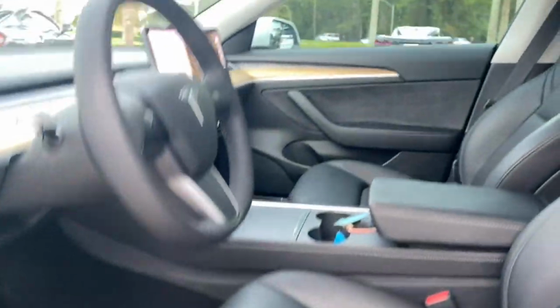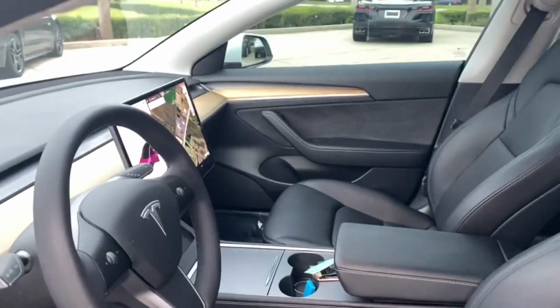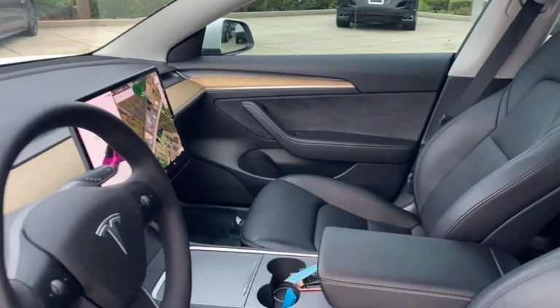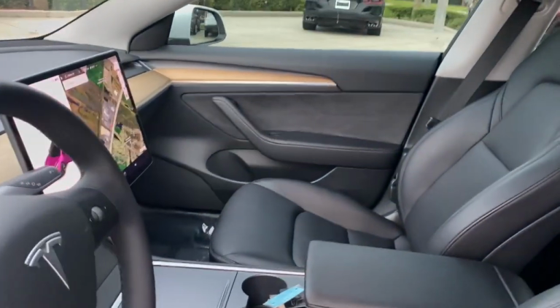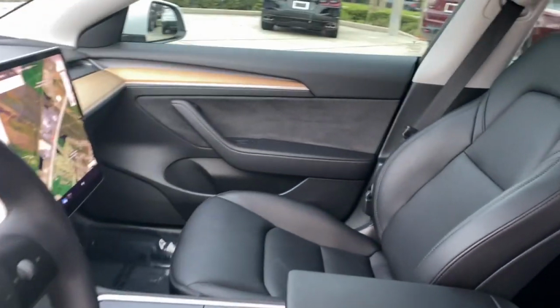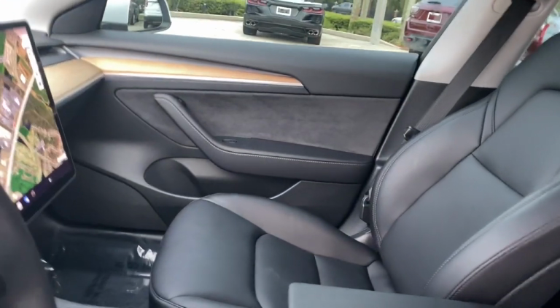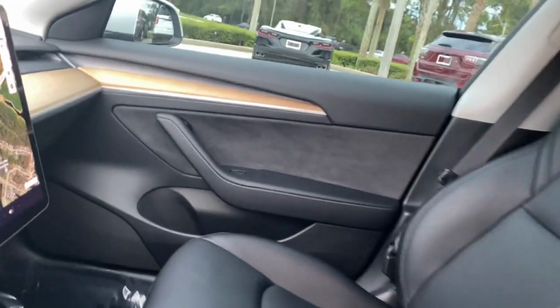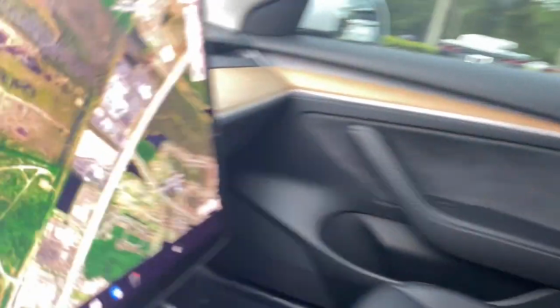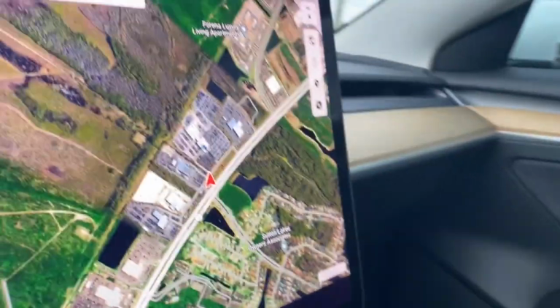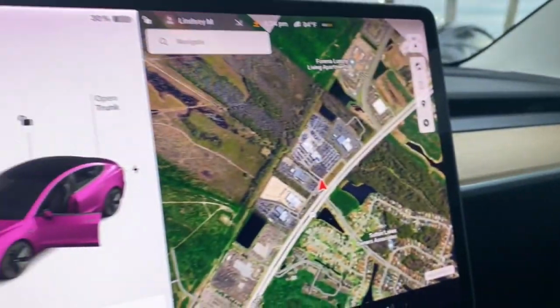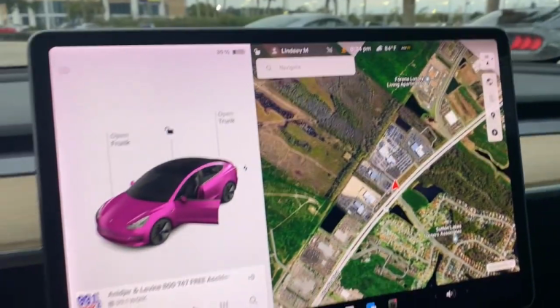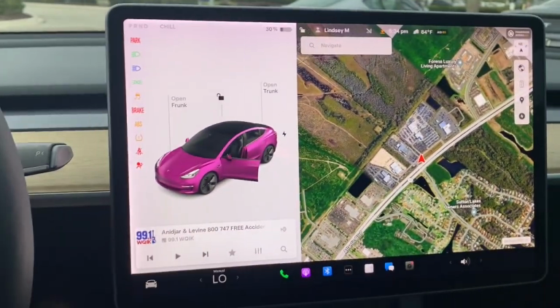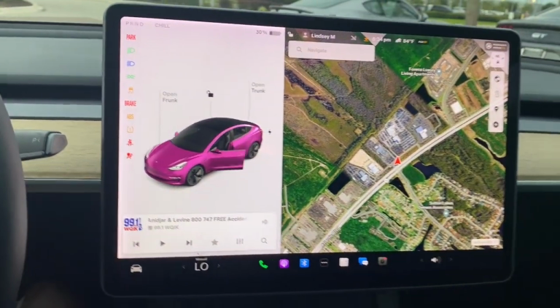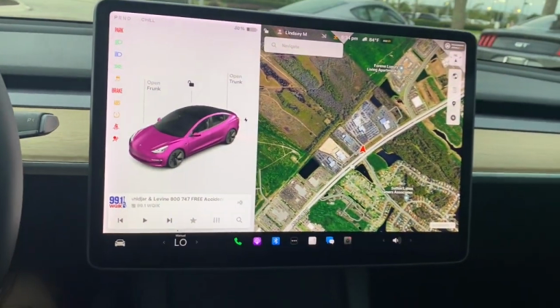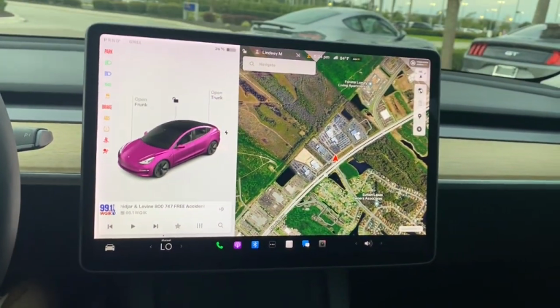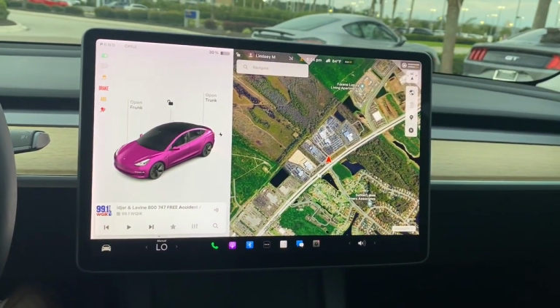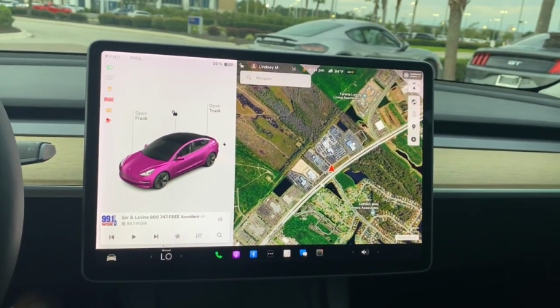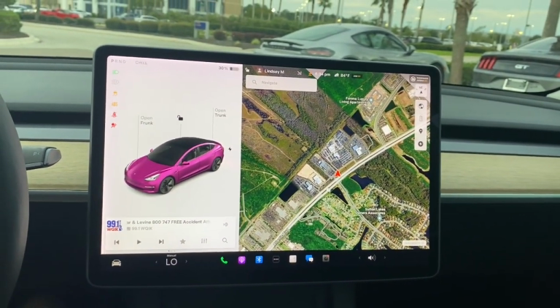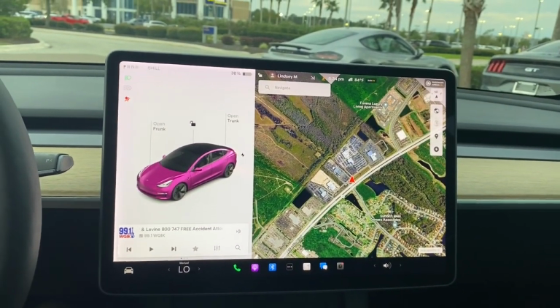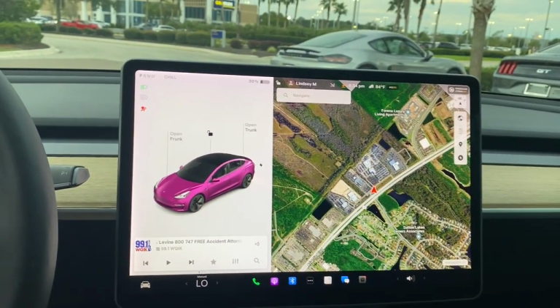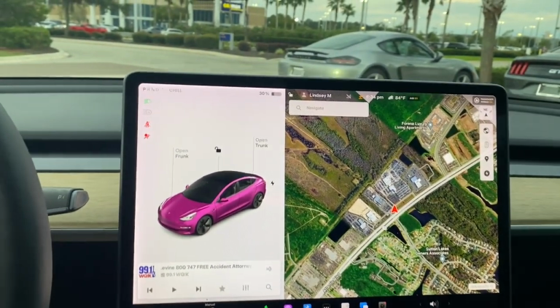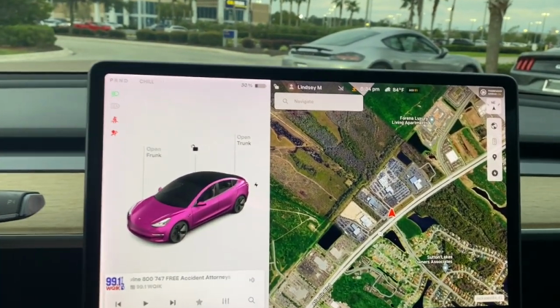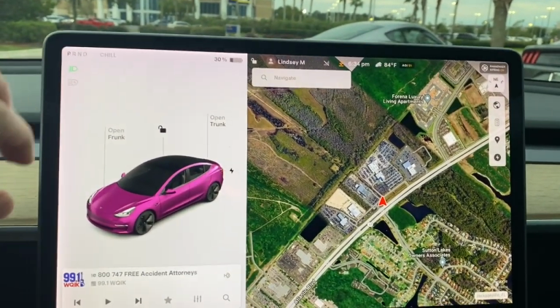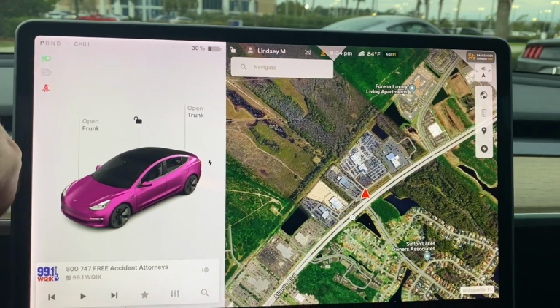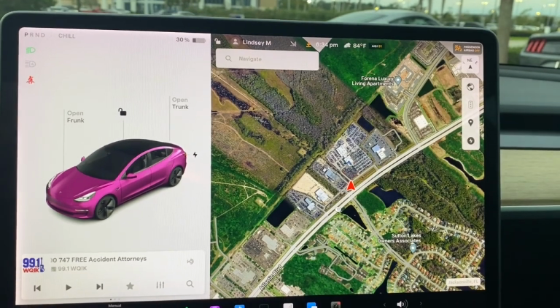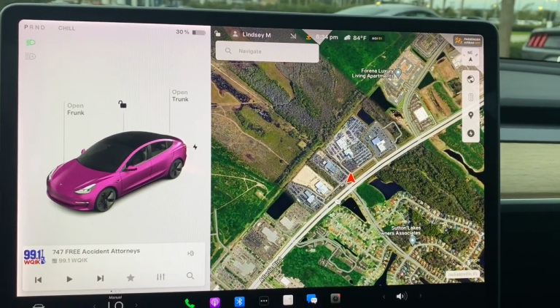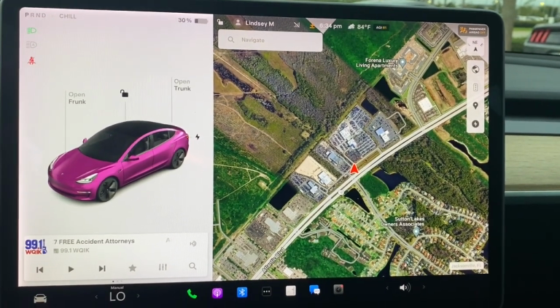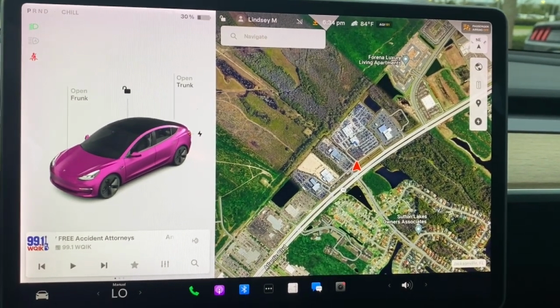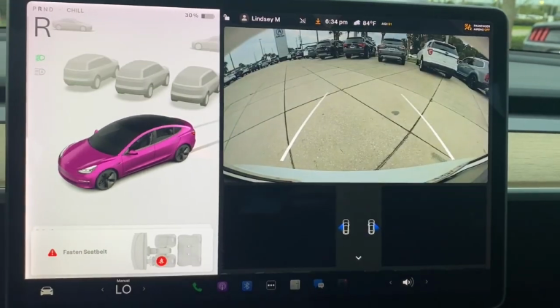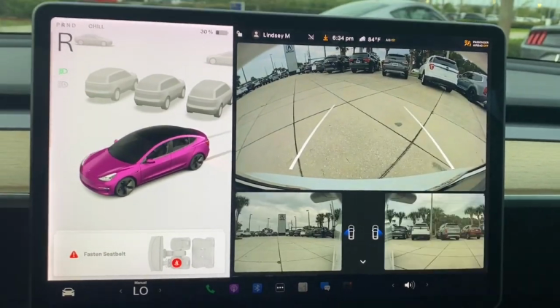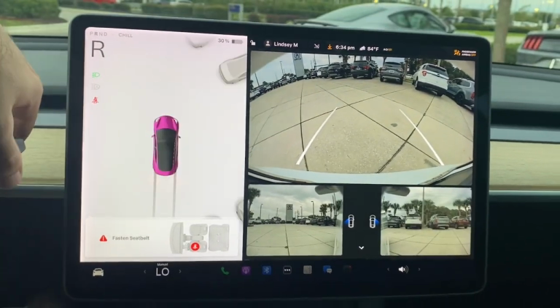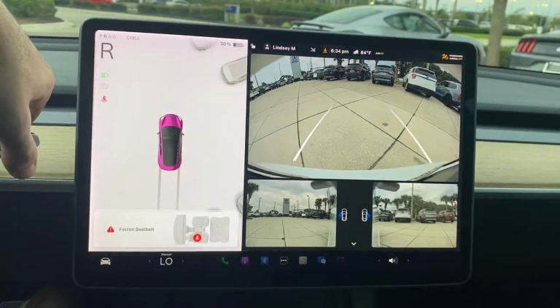Feel energized about the road ahead in this sought-after Model 3. Treat yourself to a test drive today — our staff will toss you the keys and give you an outstanding customer experience.